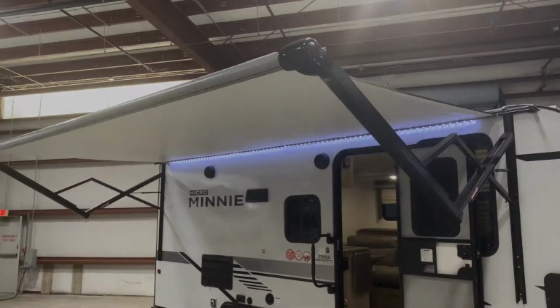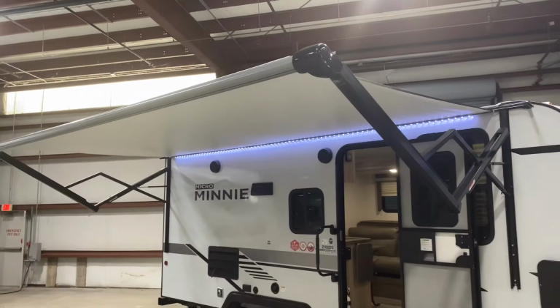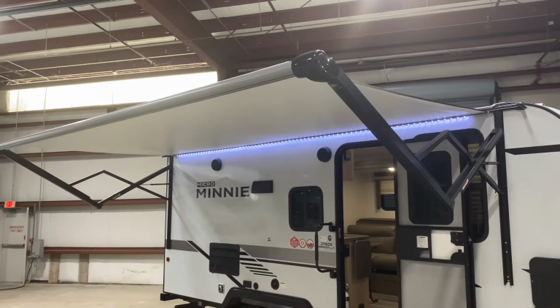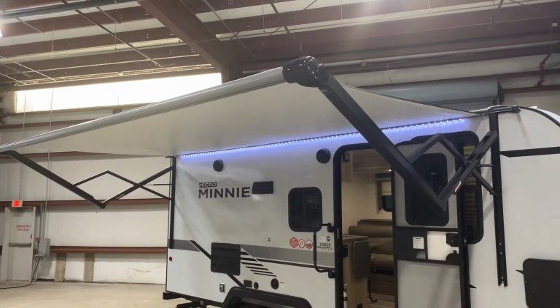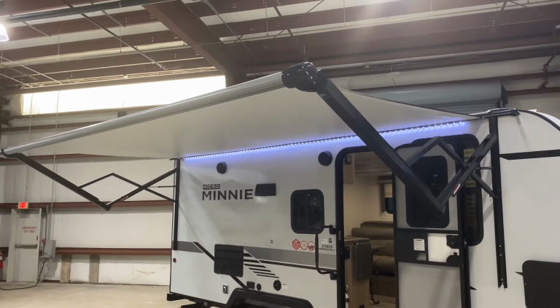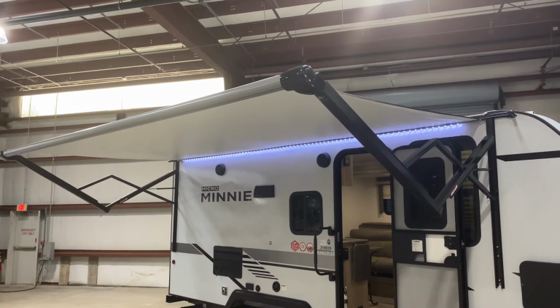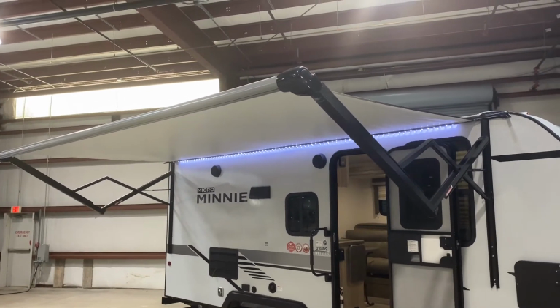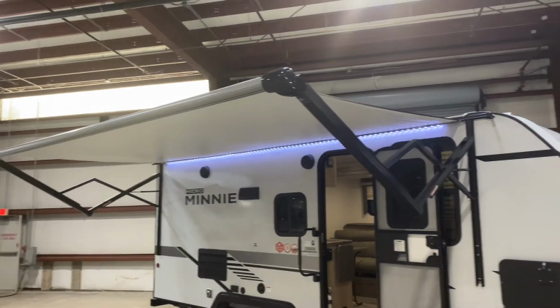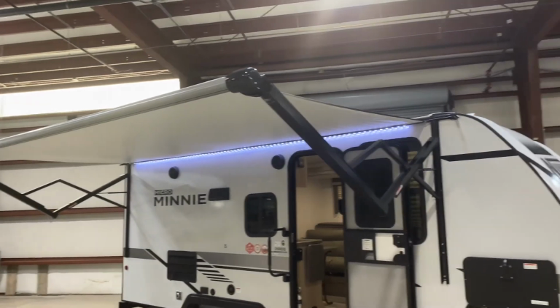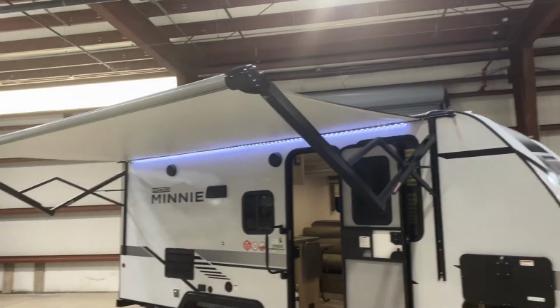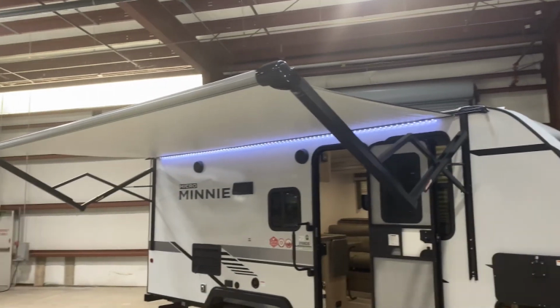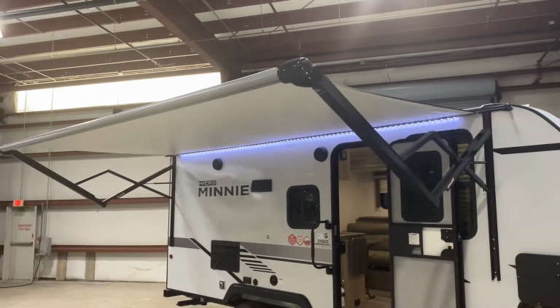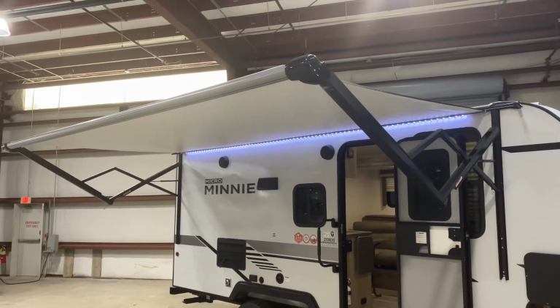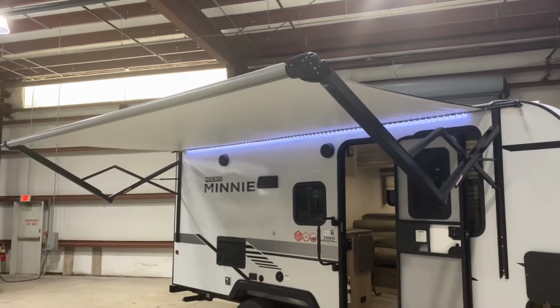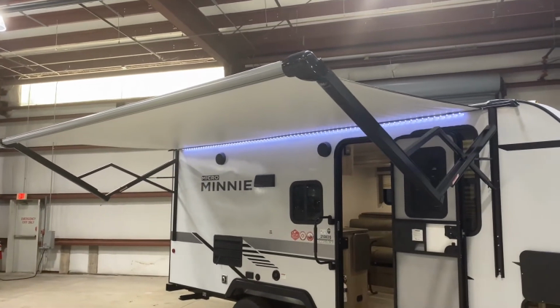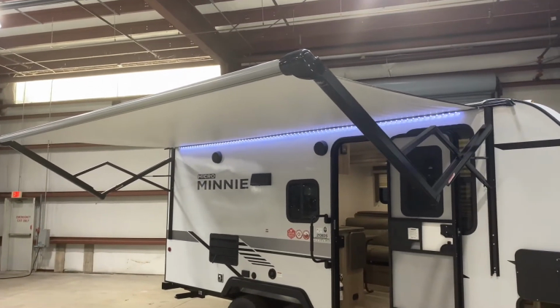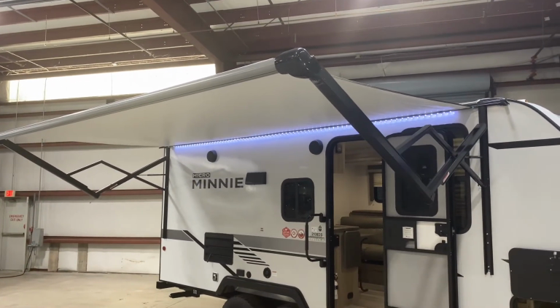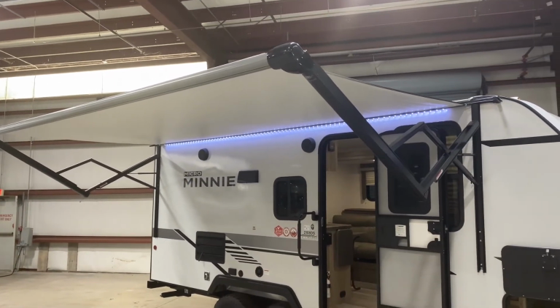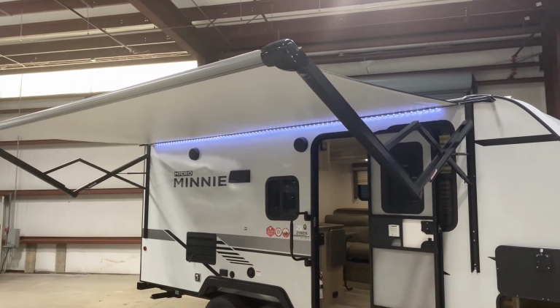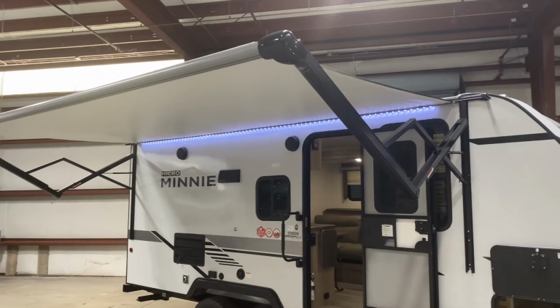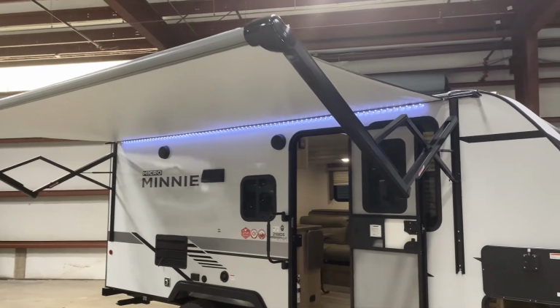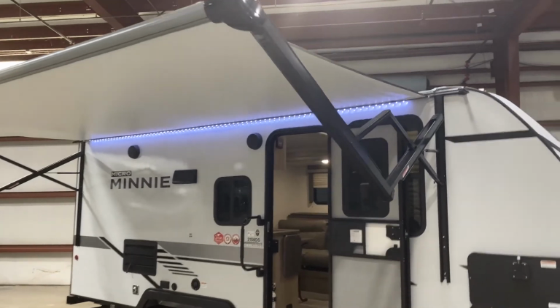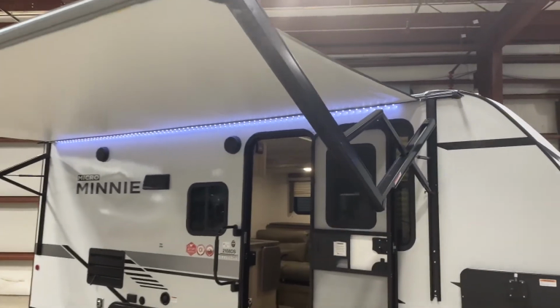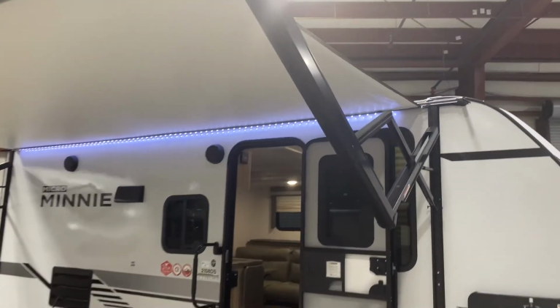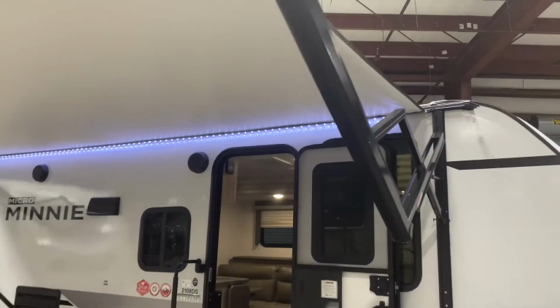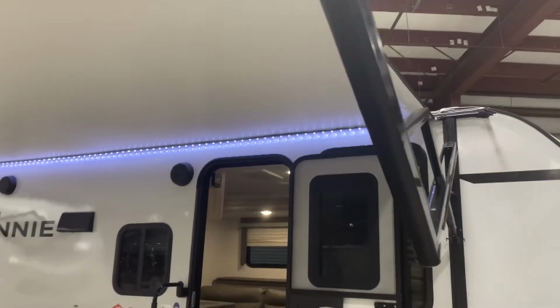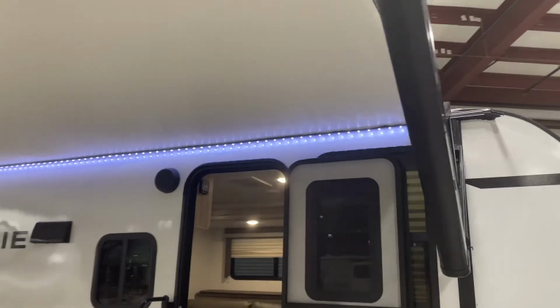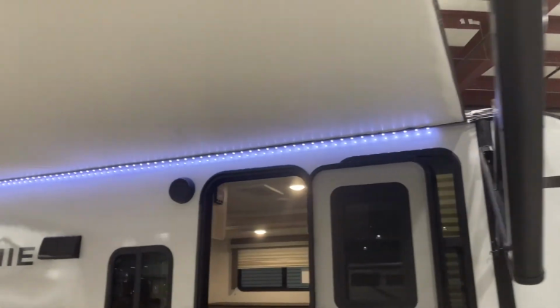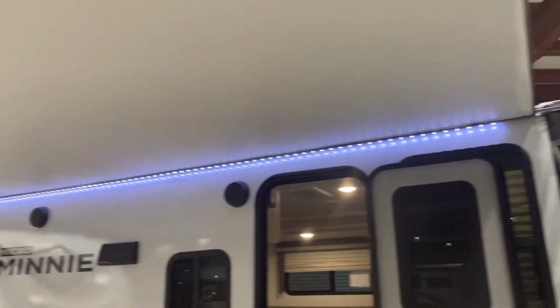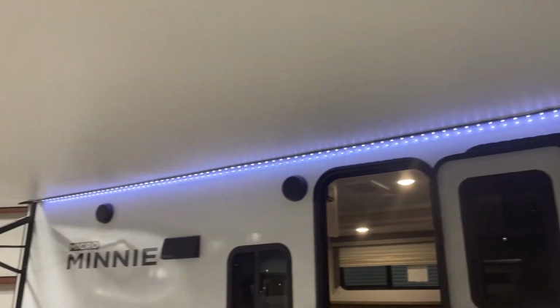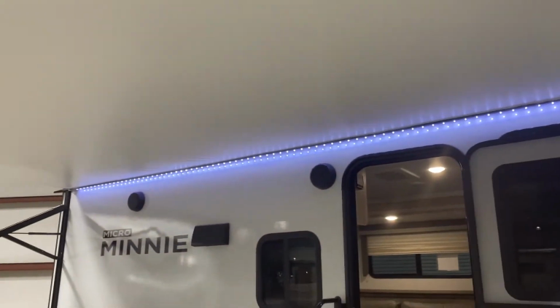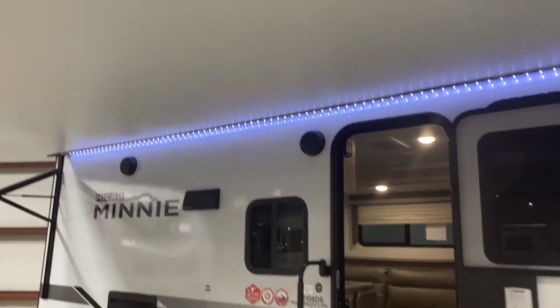Alright, so we're starting out here with the awning. As you can see it's a full-size awning. It's a micro mini but still the awning covers the whole side. It is powered so you don't have to worry about that, and it has got some LED lights up there which is really cool.